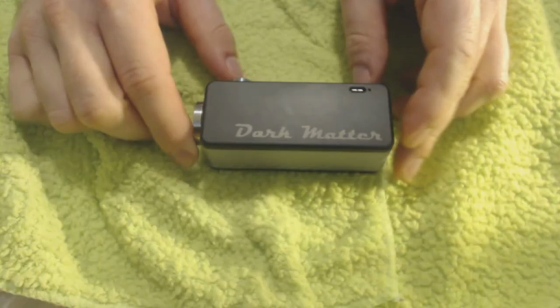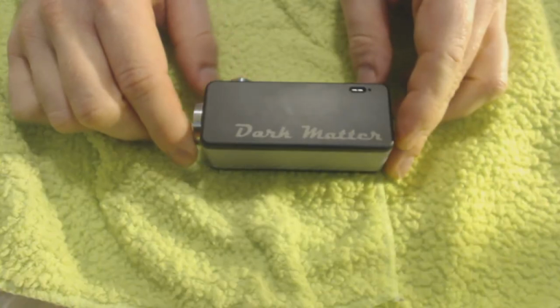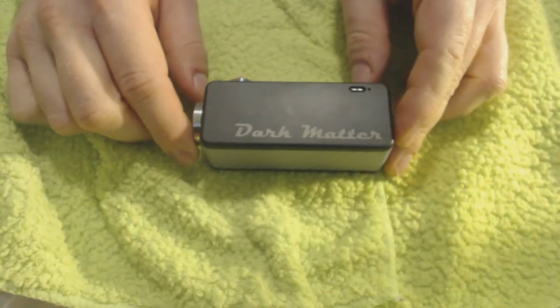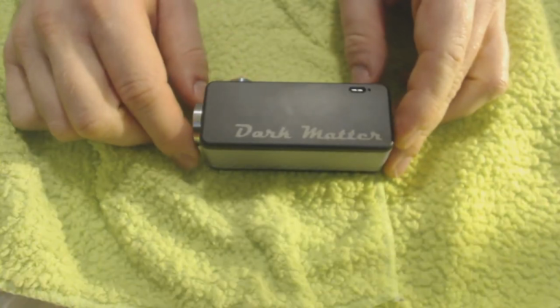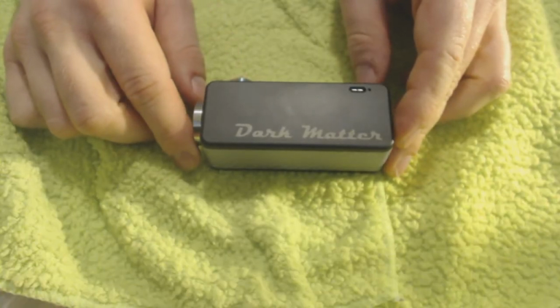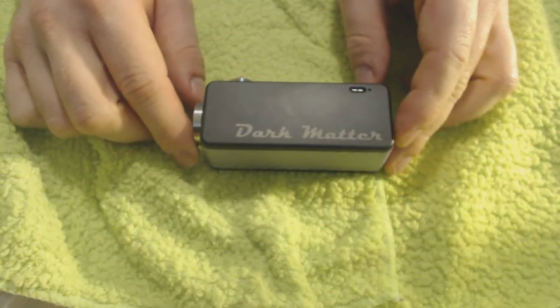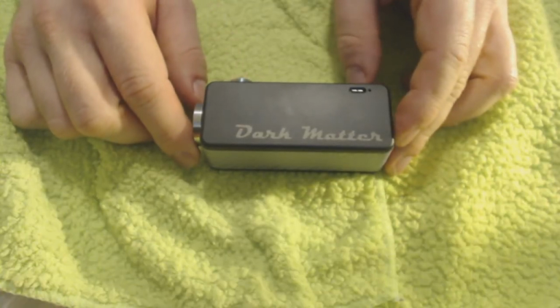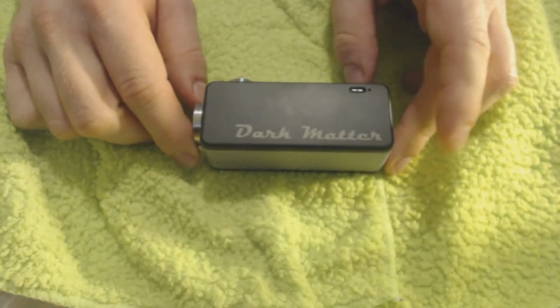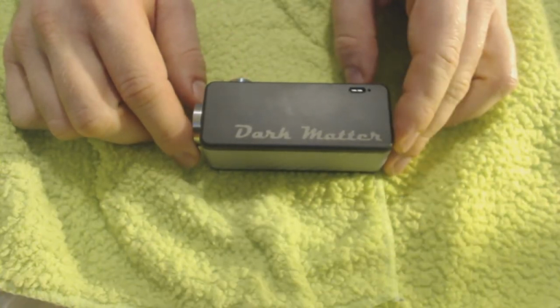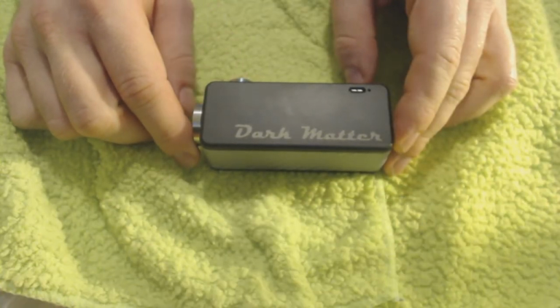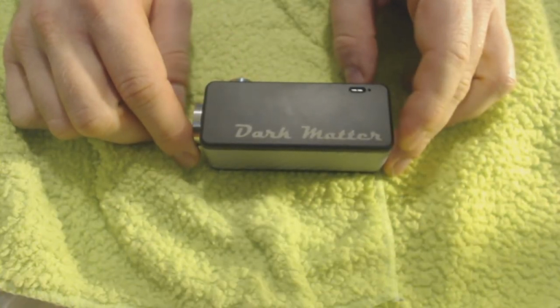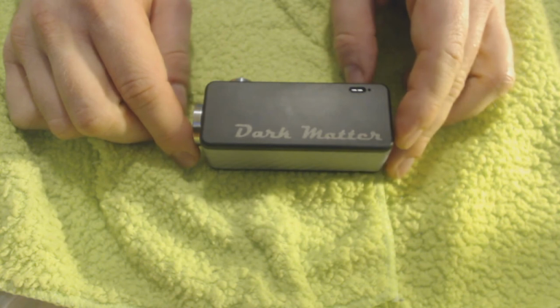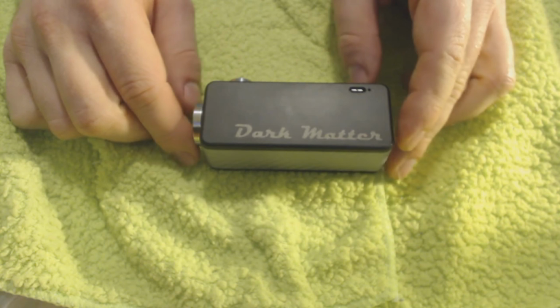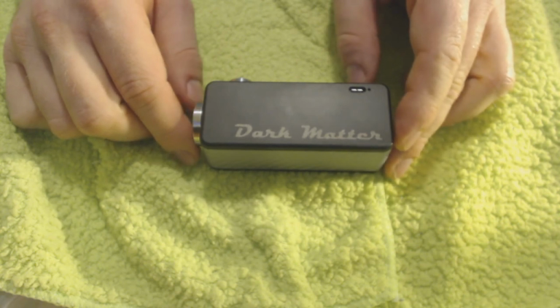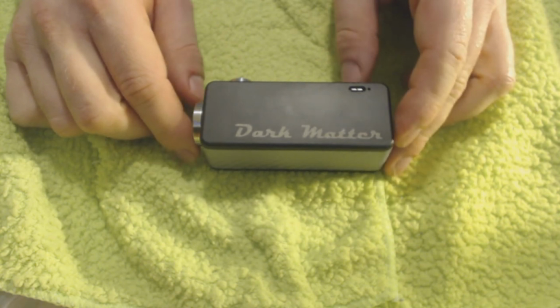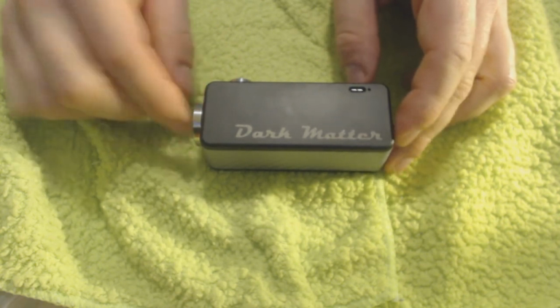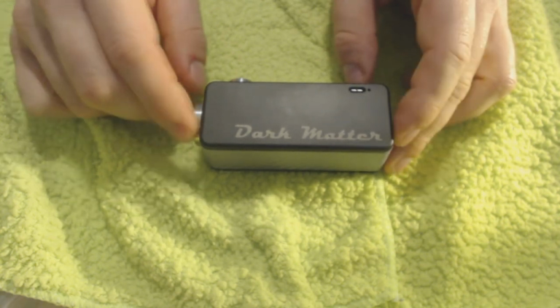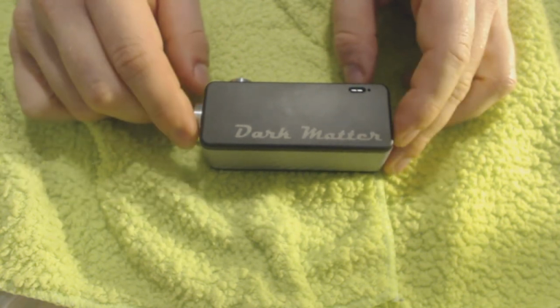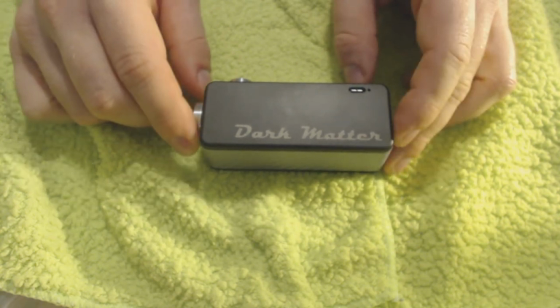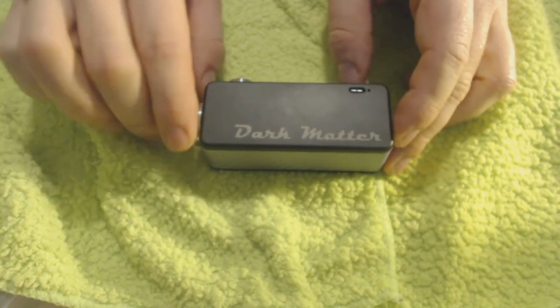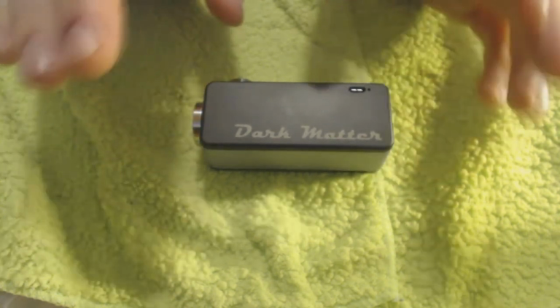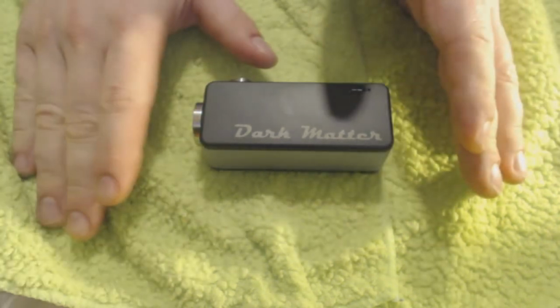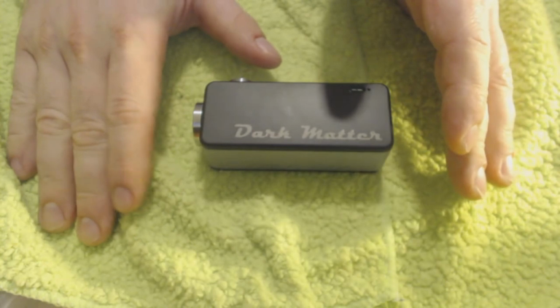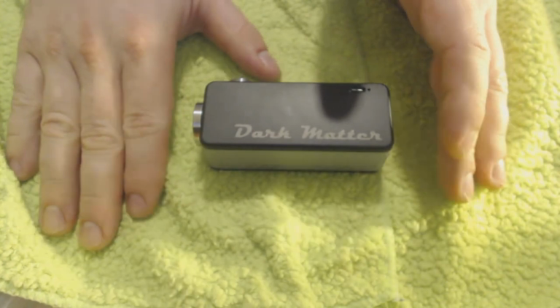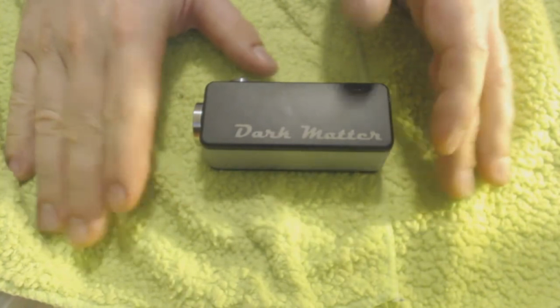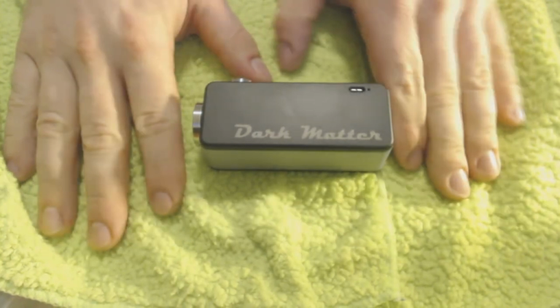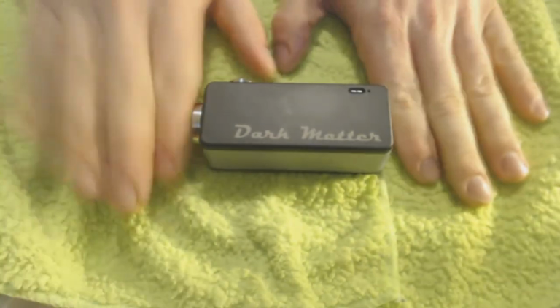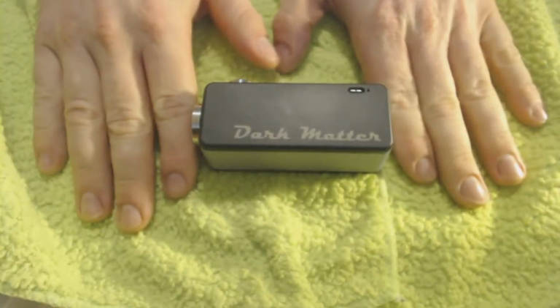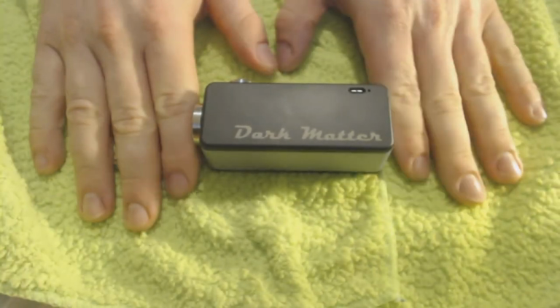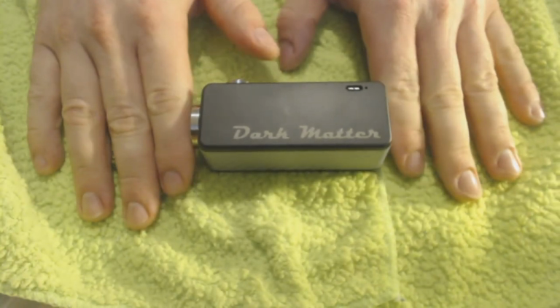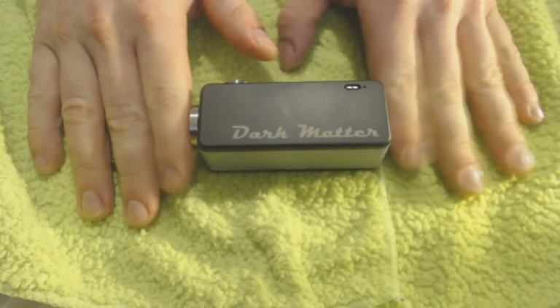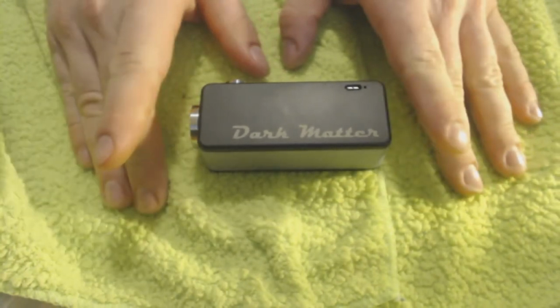The Dark Matter - this is a pretty killer DNA 30 based device. So what is the Dark Matter, who makes it, where can you get it, how does it work, what are the fancy features? Let's run through it all.